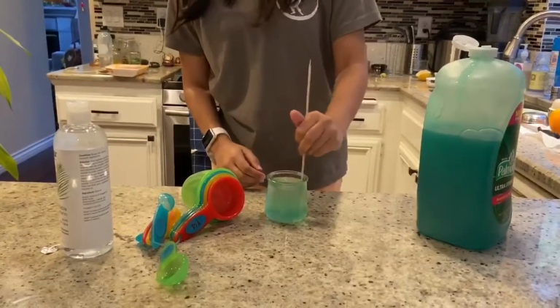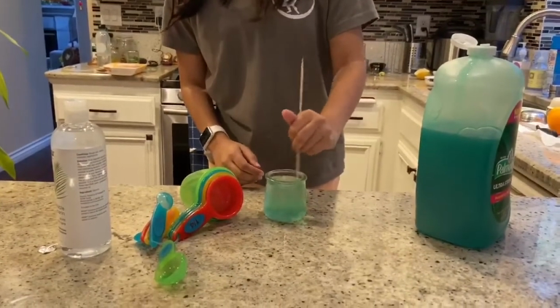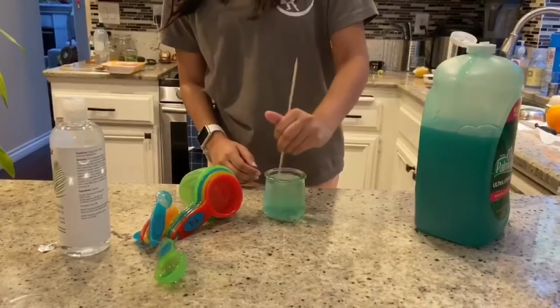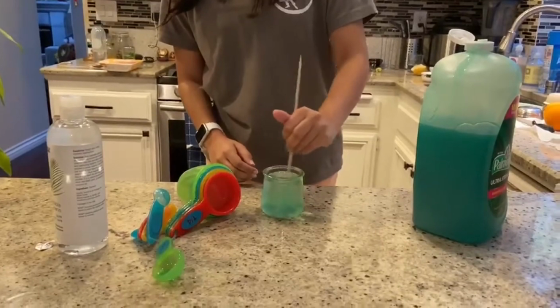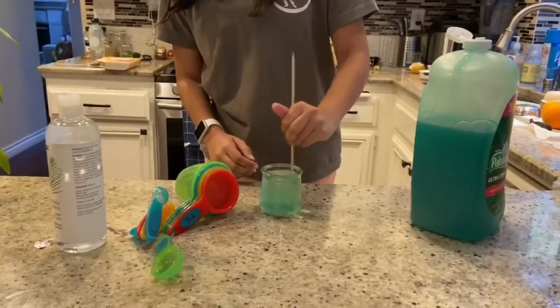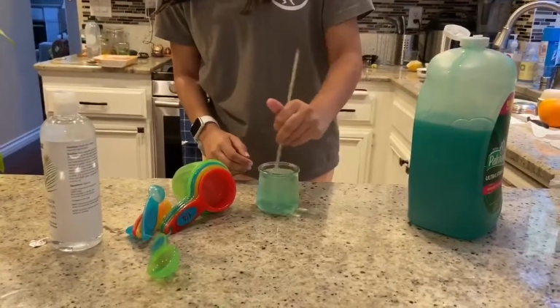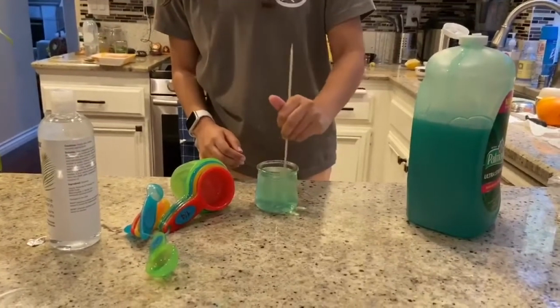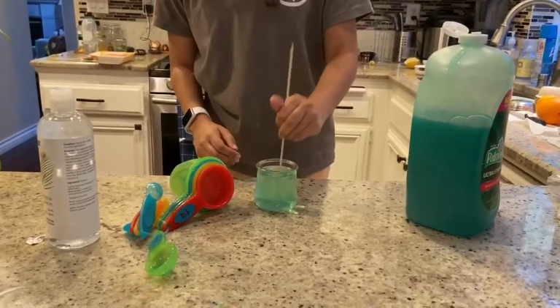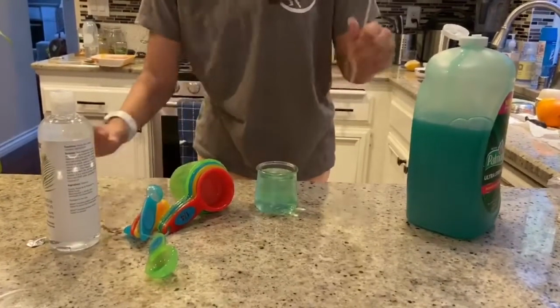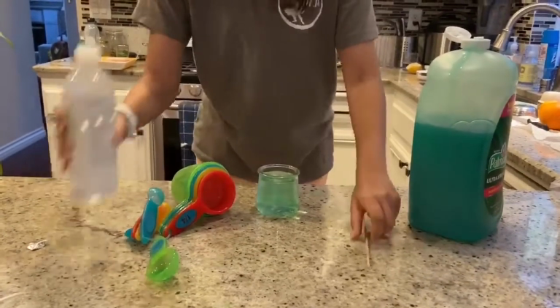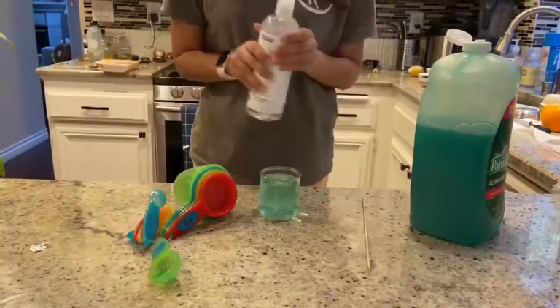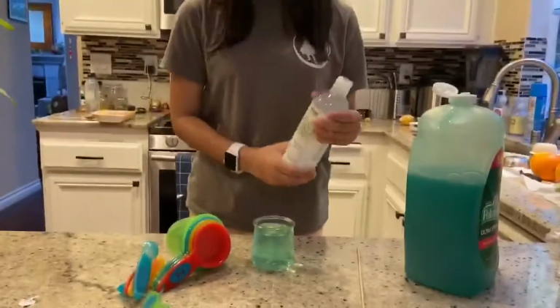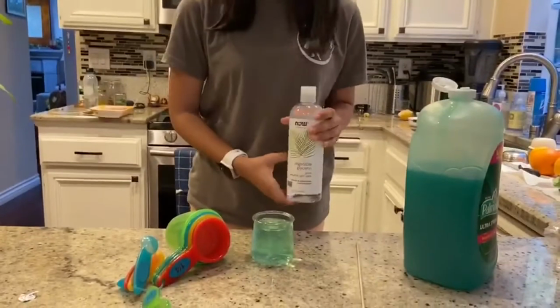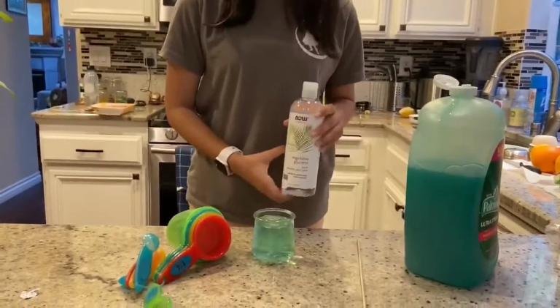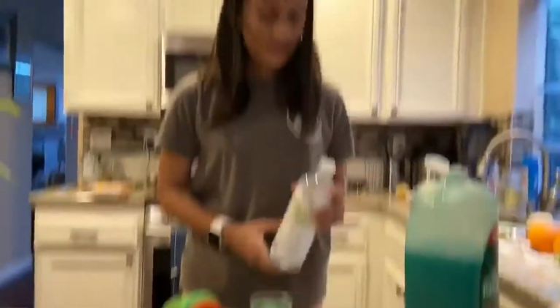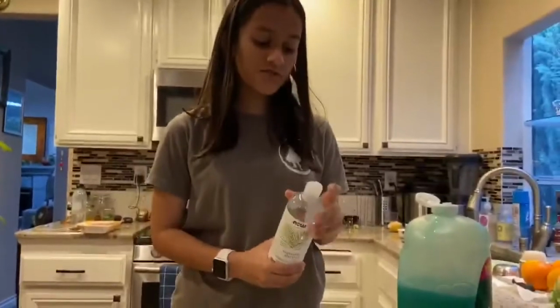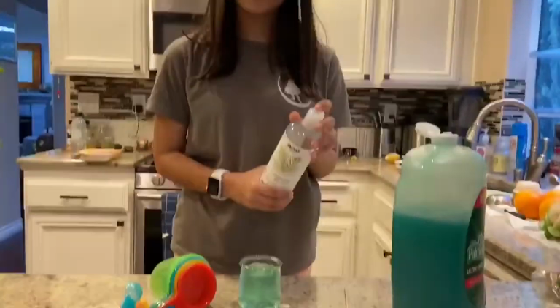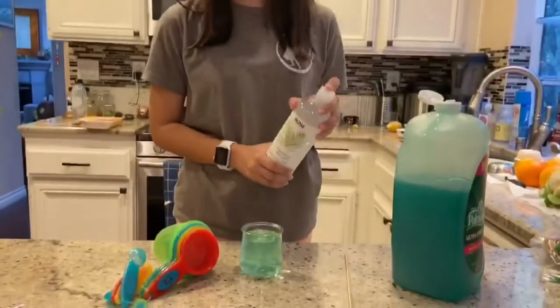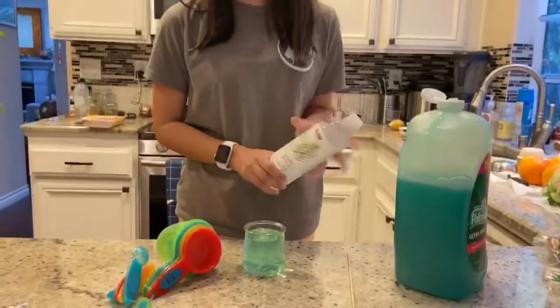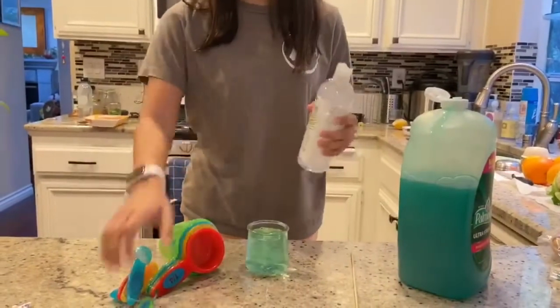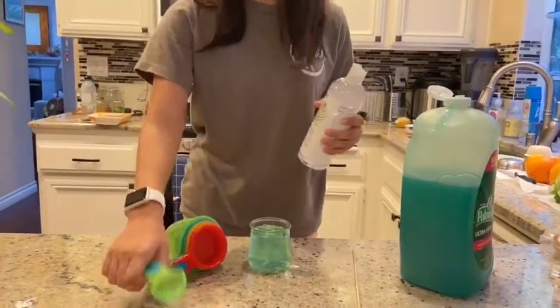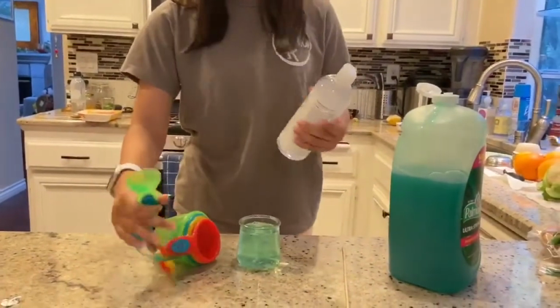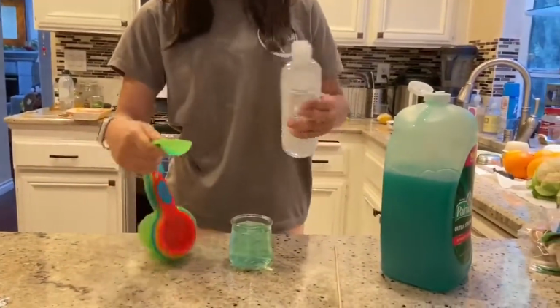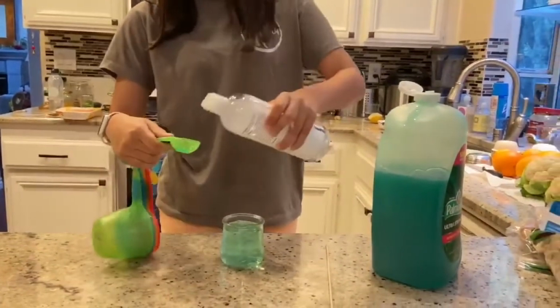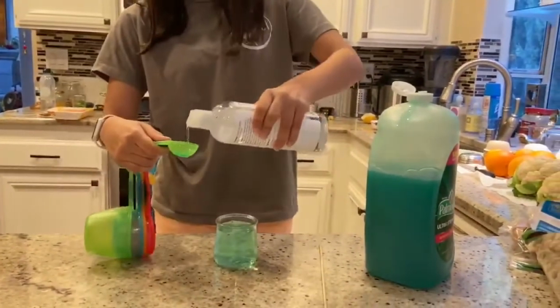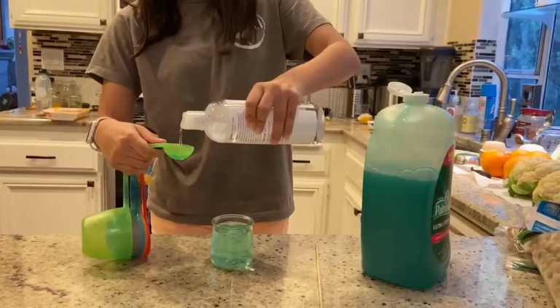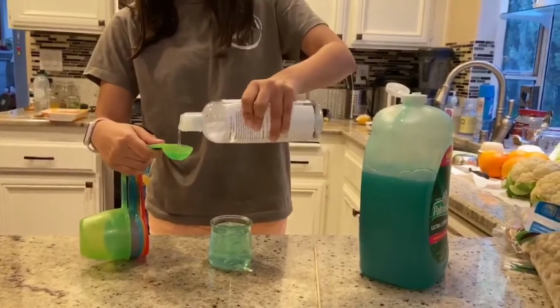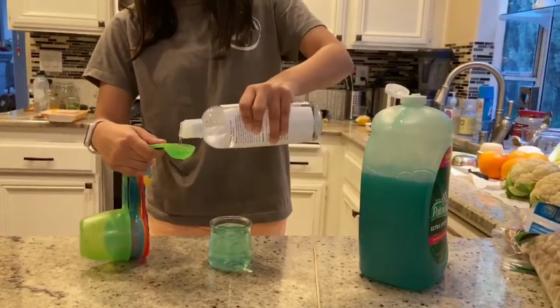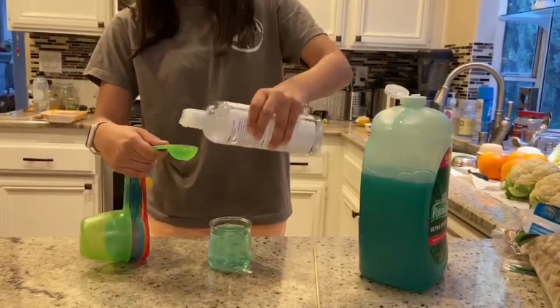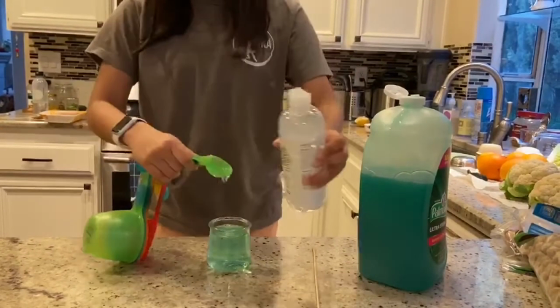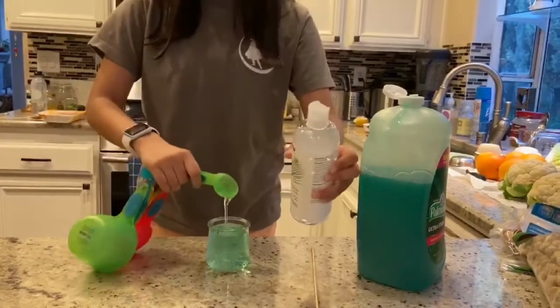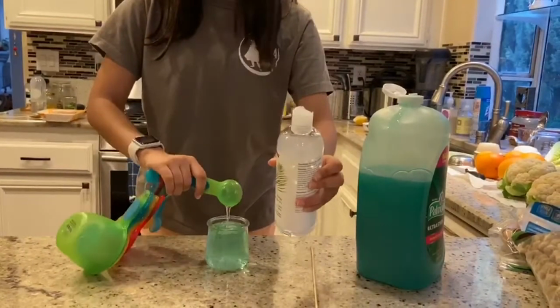After we have mixed in the dish soap, let's add in some glycerin. Glycerin helps to prevent the bubbles from evaporating so they last longer and they're stronger. We're gonna add about a tablespoon of it as well and then stir it into the solution.